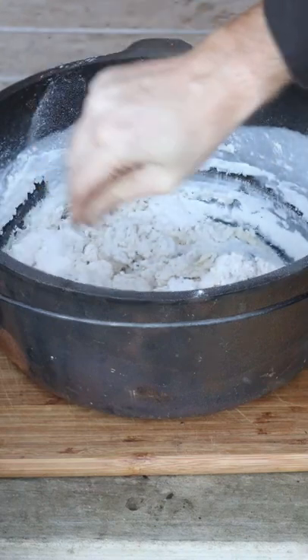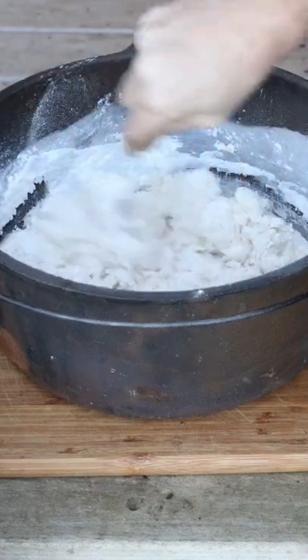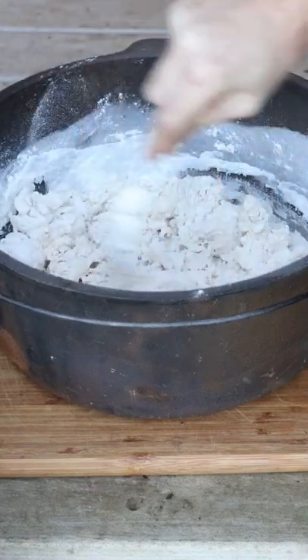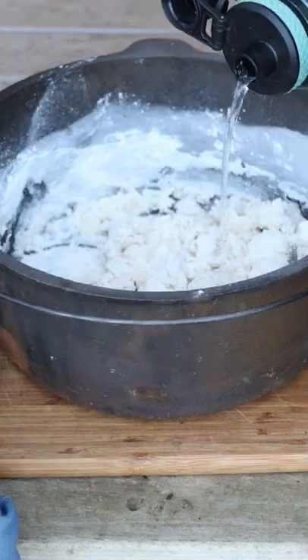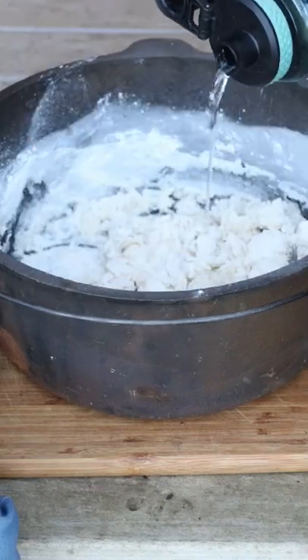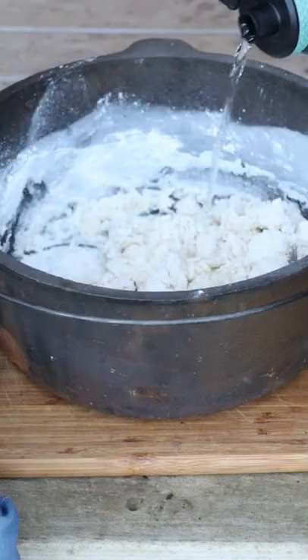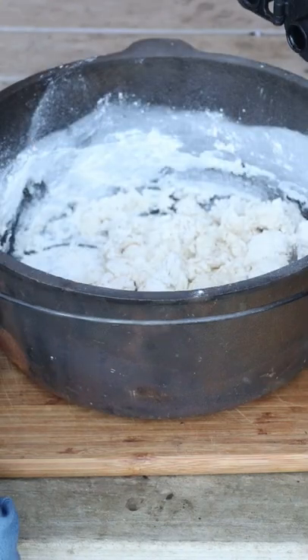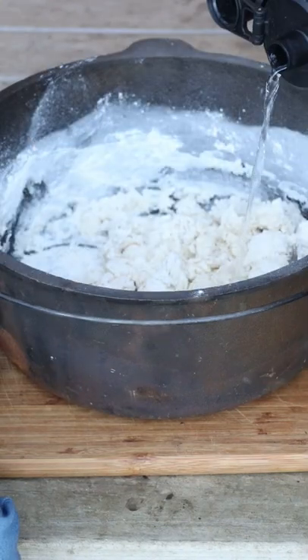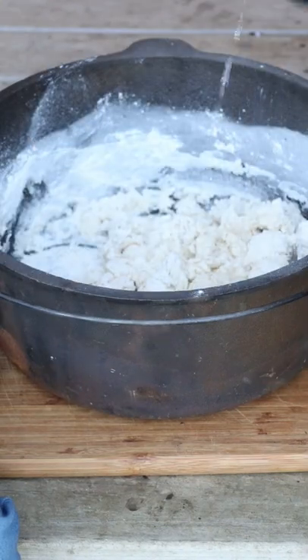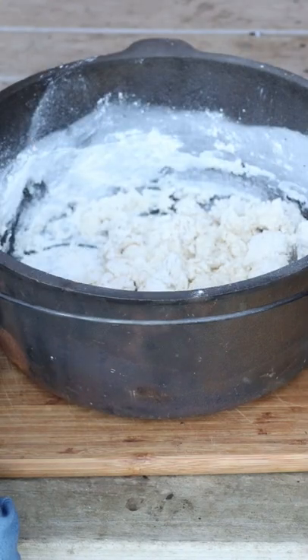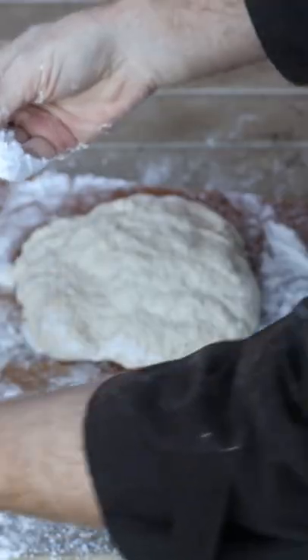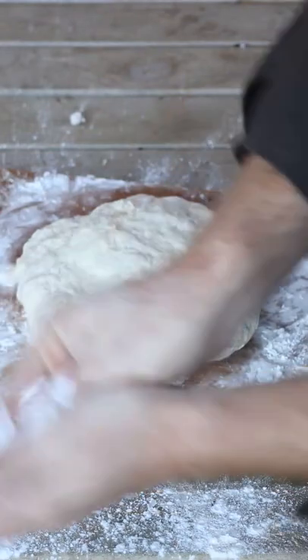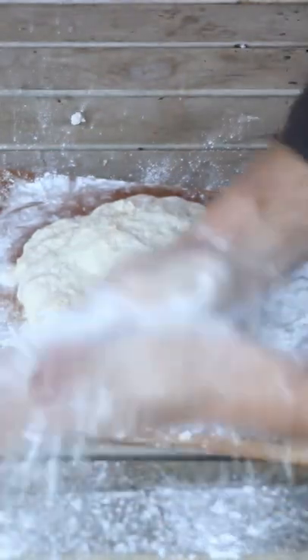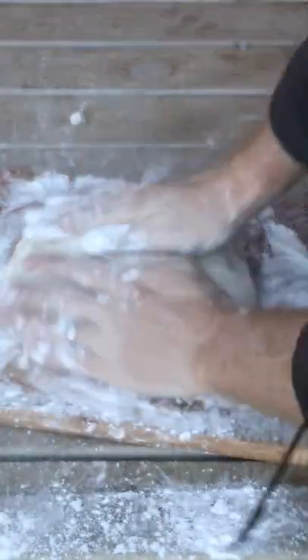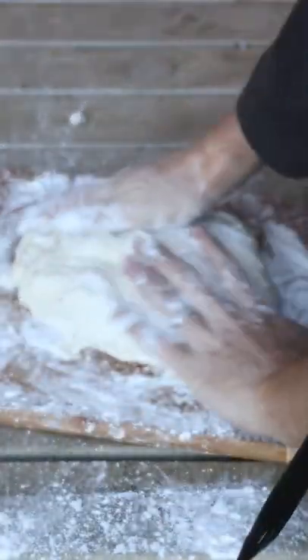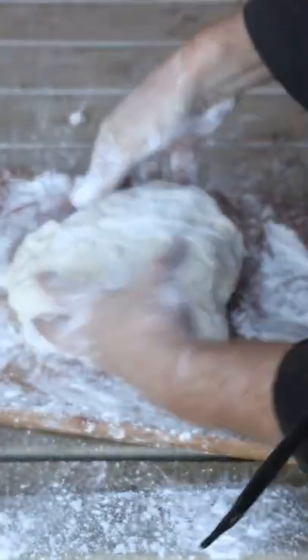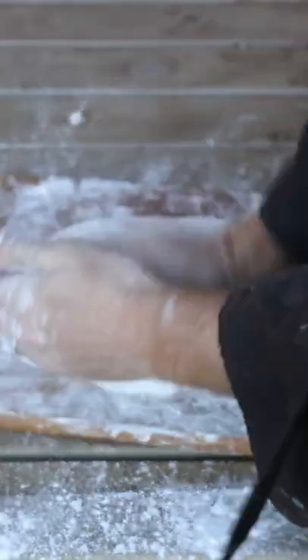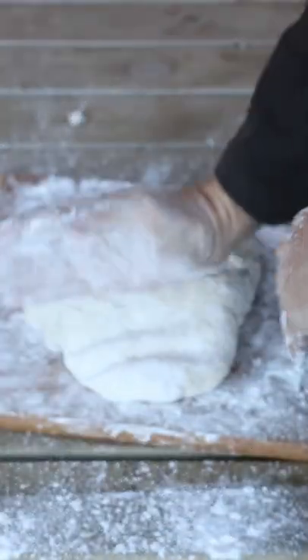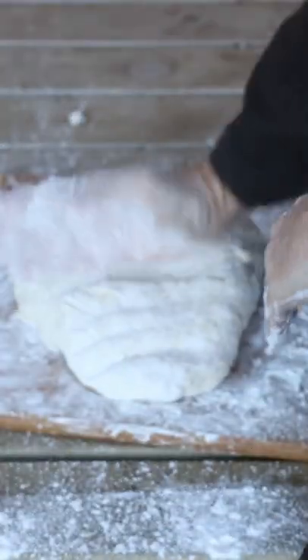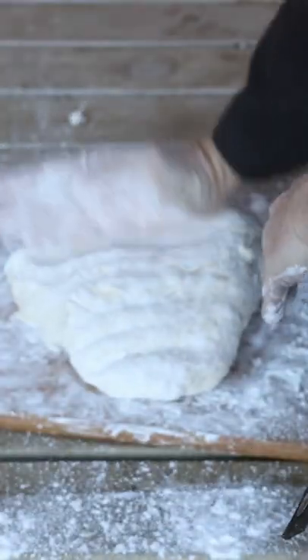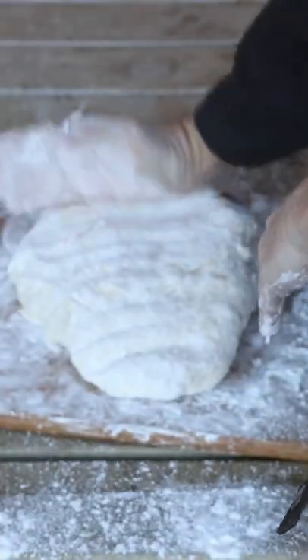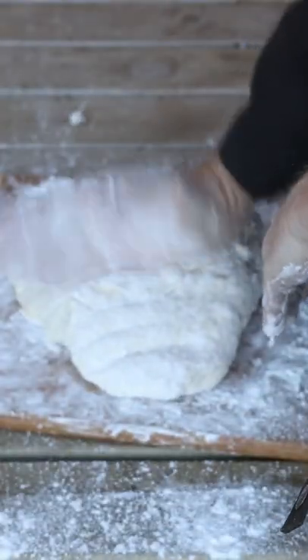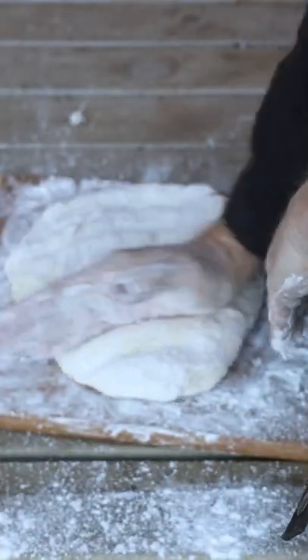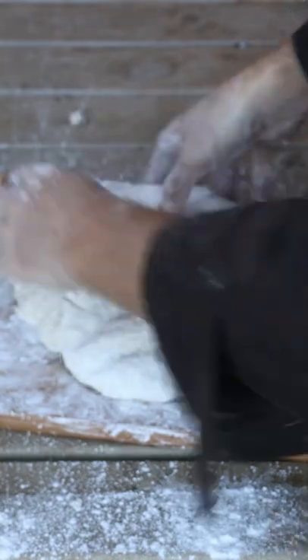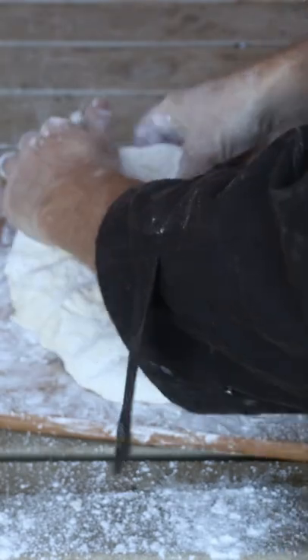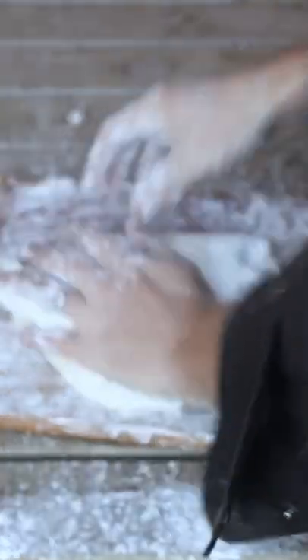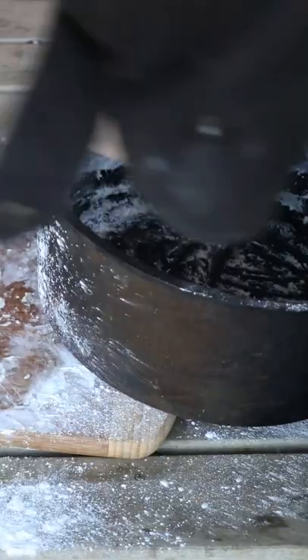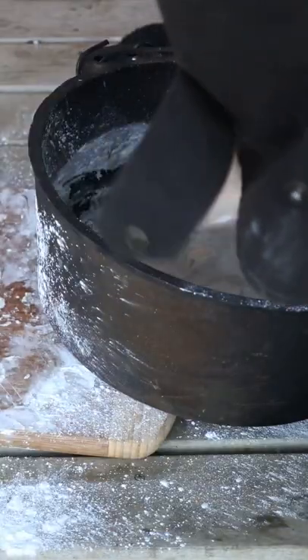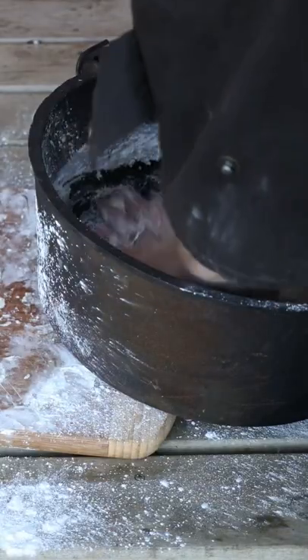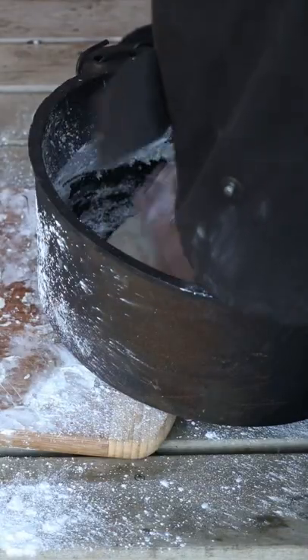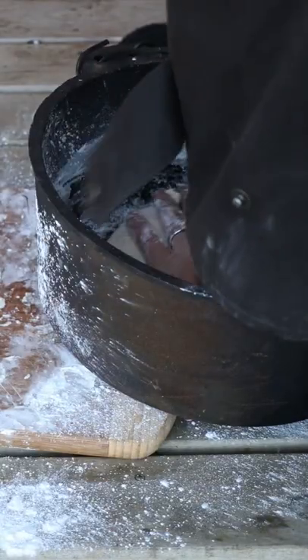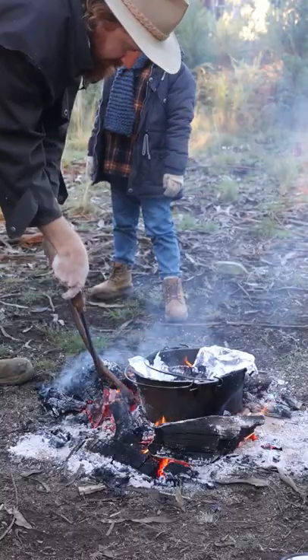Give it a stir through to mix it all in. Add some salt and water to get the right consistency. Lather your hands up with plain flour so you can stop that stick, and then start kneading away on that dough. After that, chuck her in the camp pot.